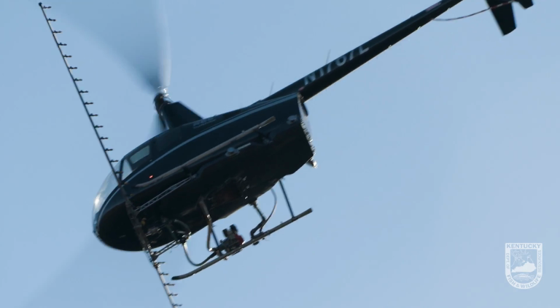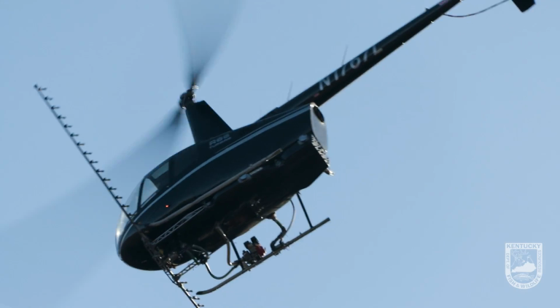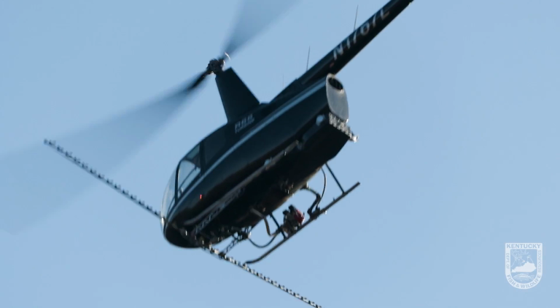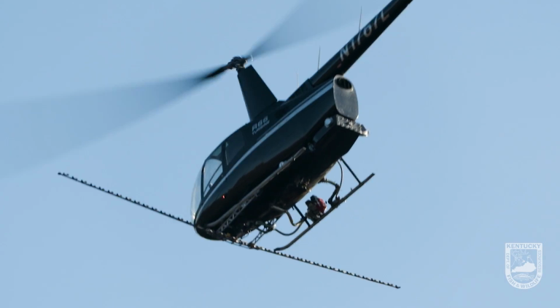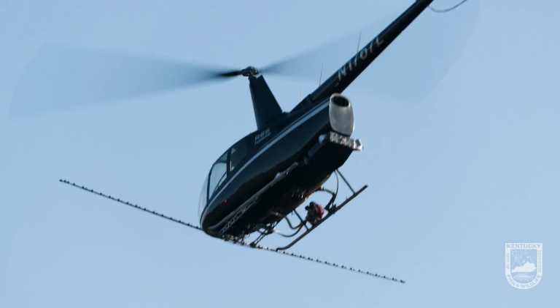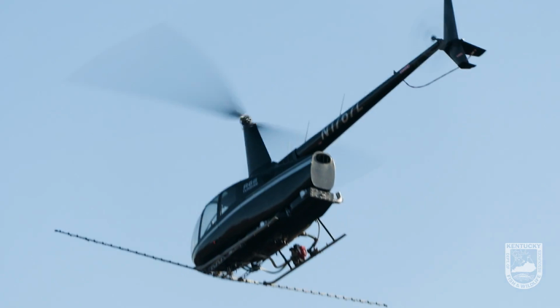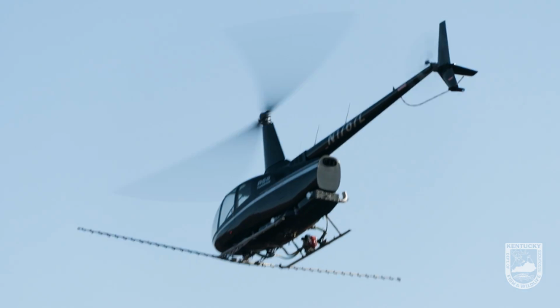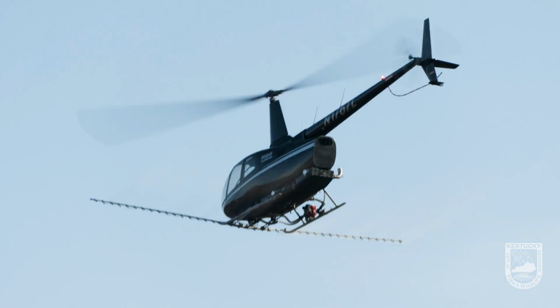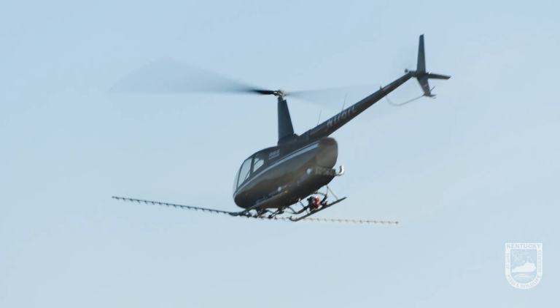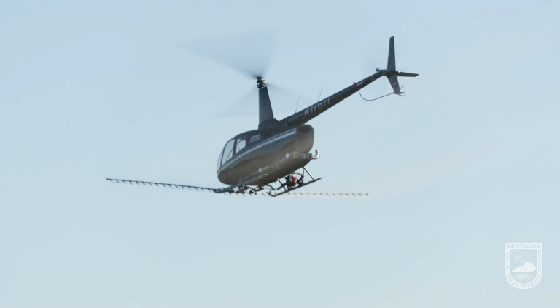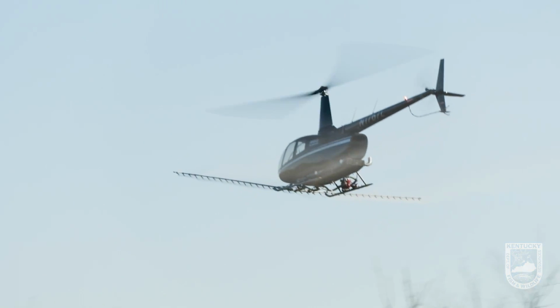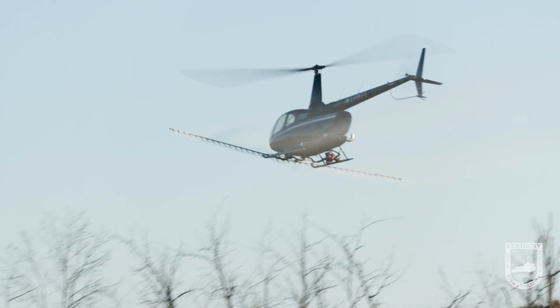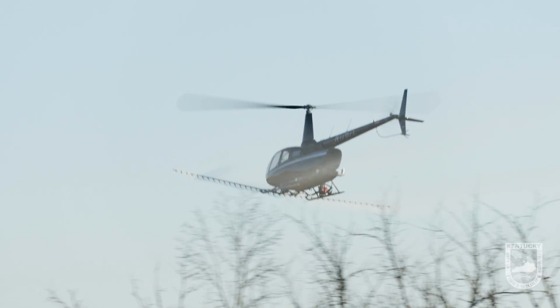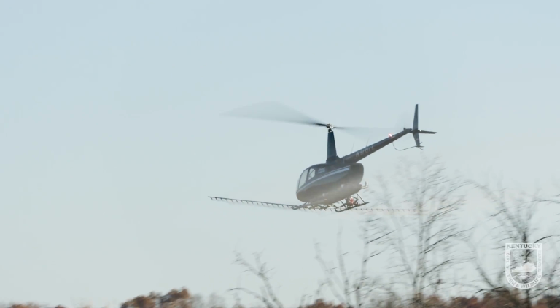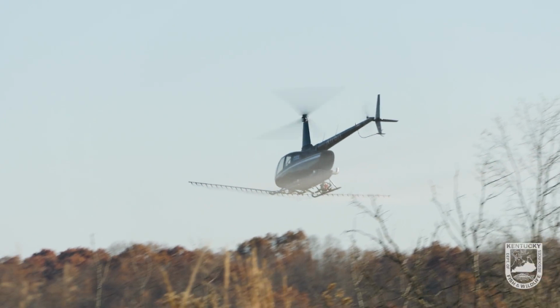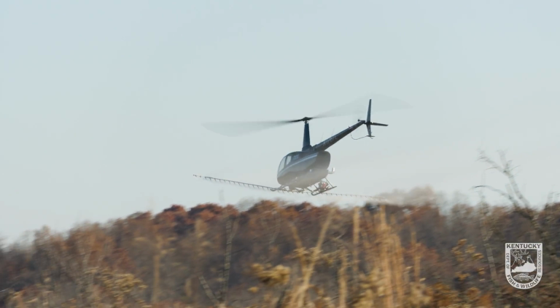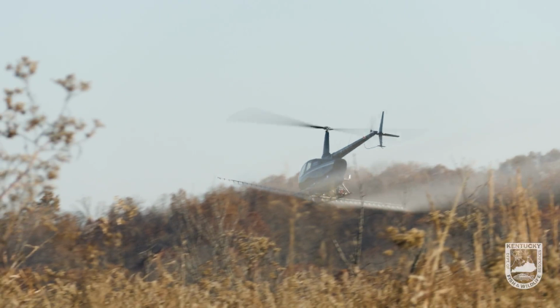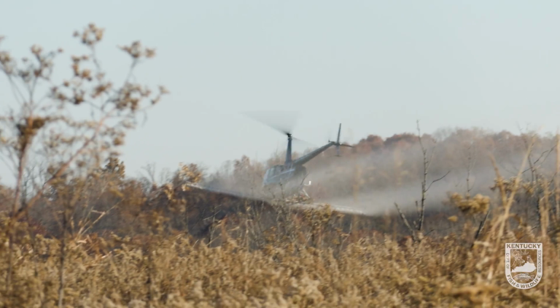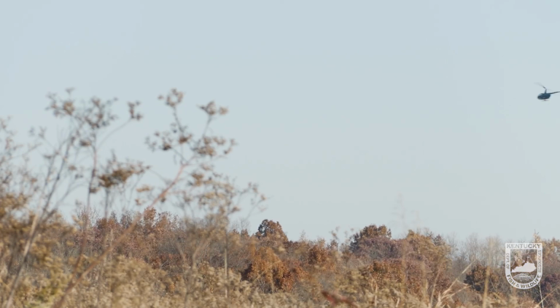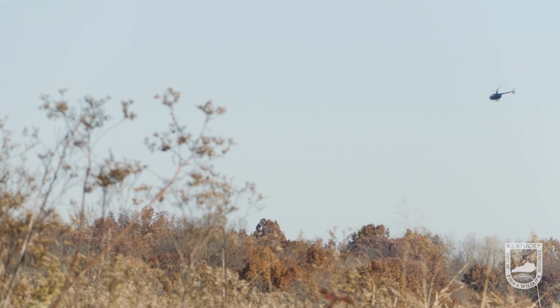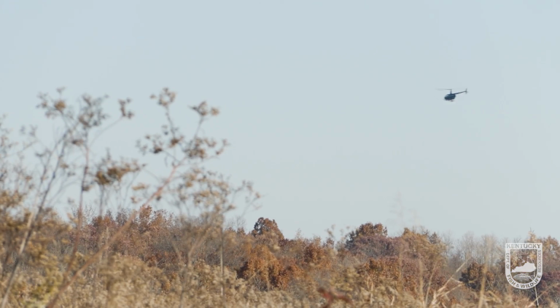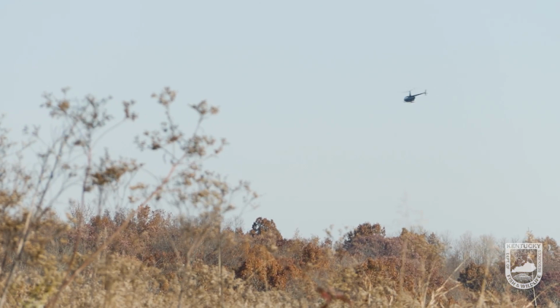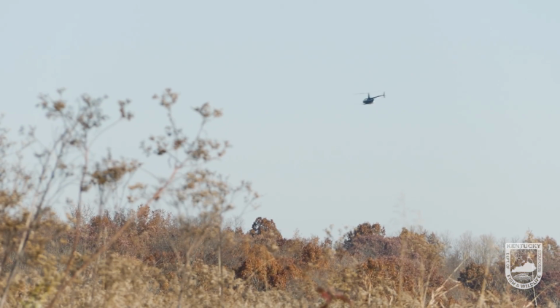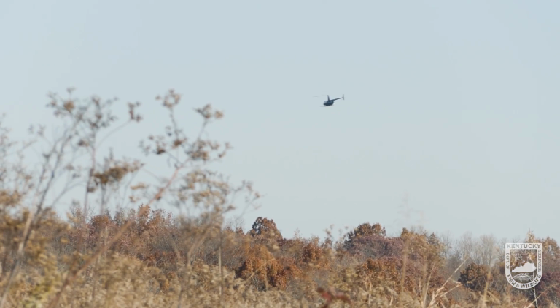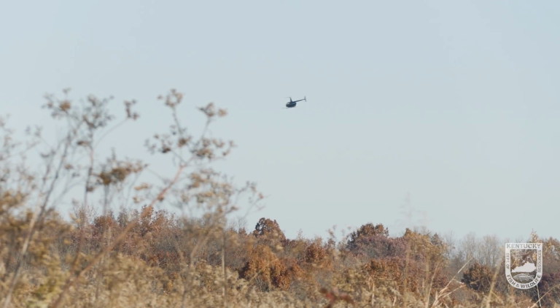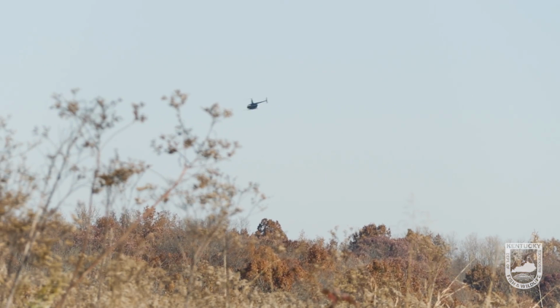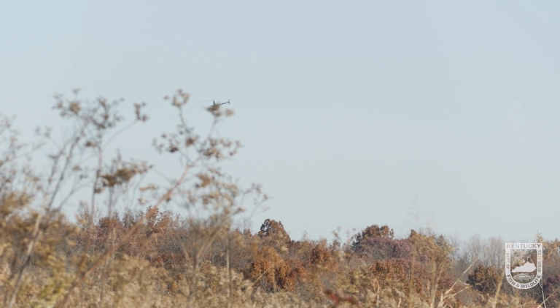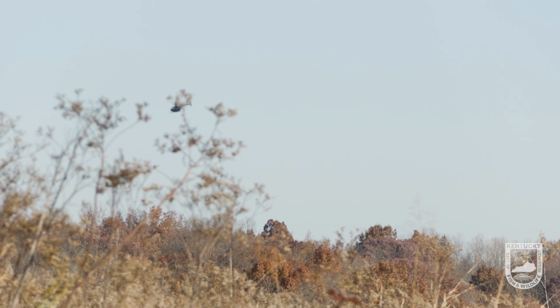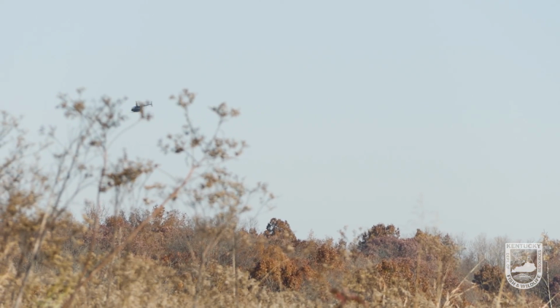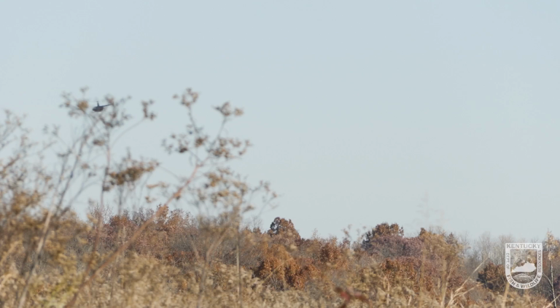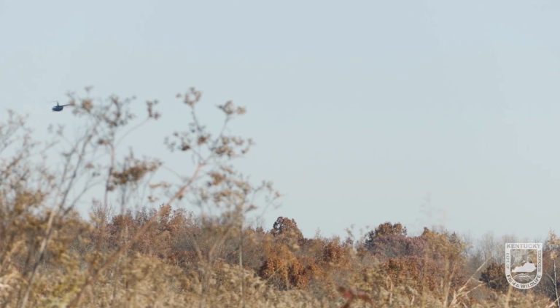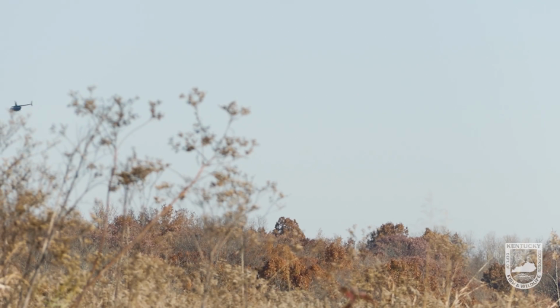The disadvantage of those ground methods is they're pretty expensive and very time consuming for our staff. We end up spending a tremendous amount of time each year treating honeysuckle and only accomplish a fraction of the acres that we're accomplishing with a helicopter in just one day.